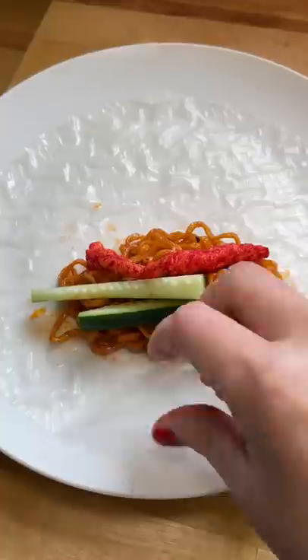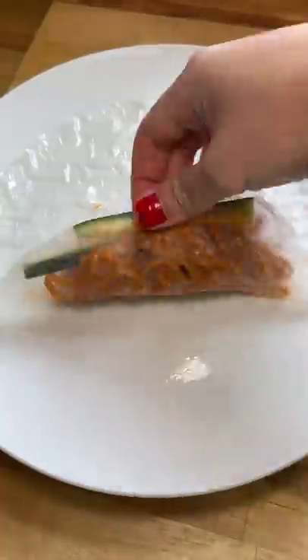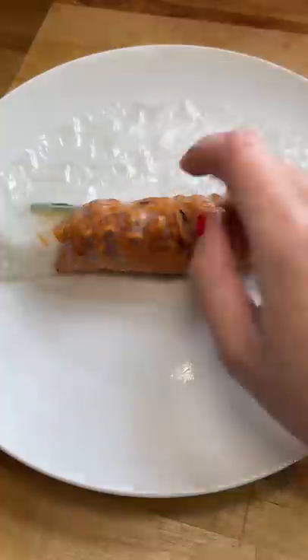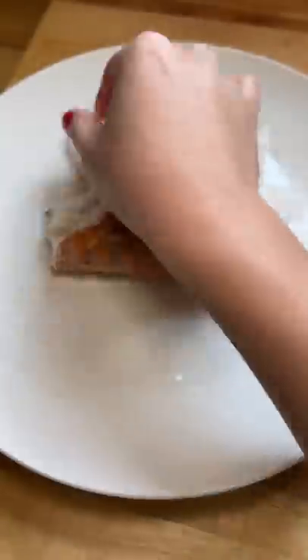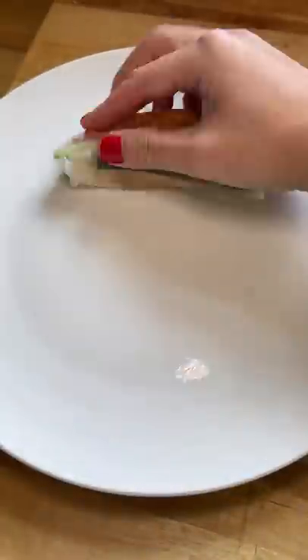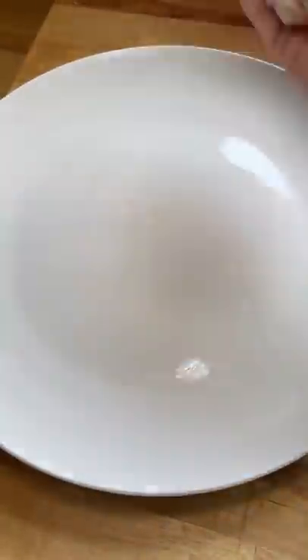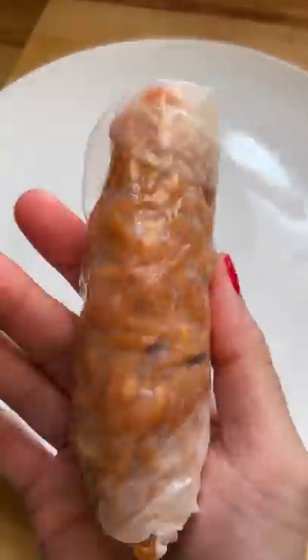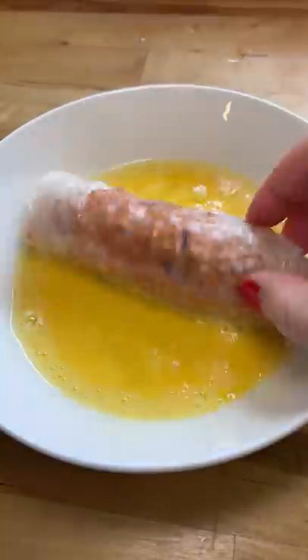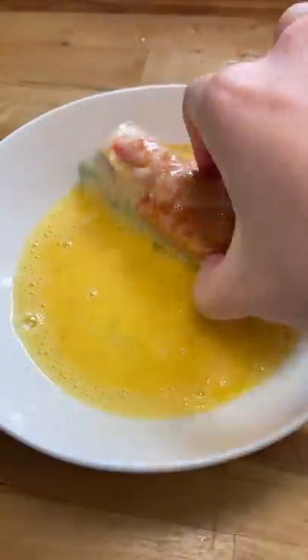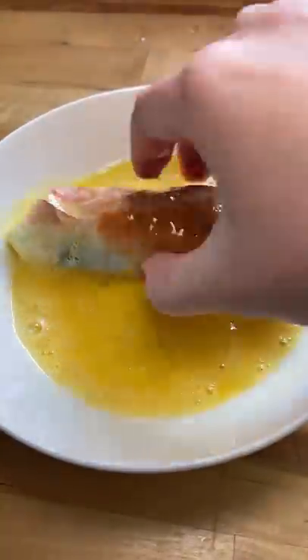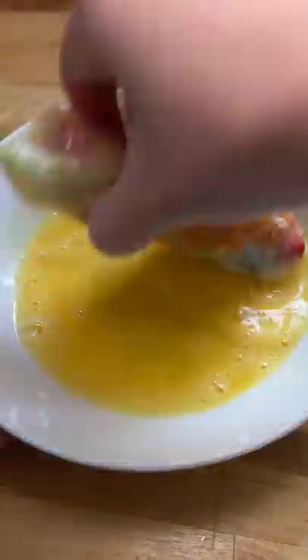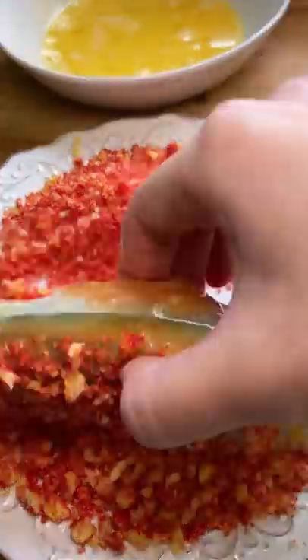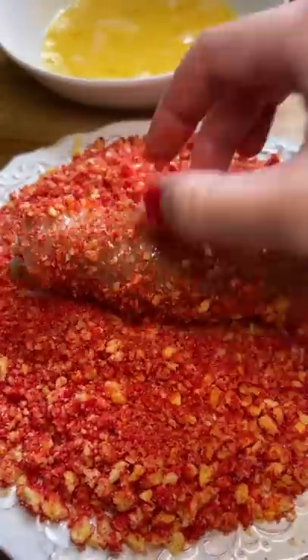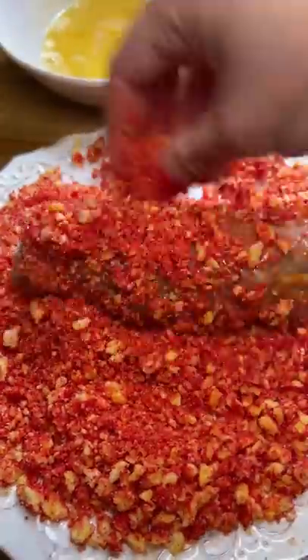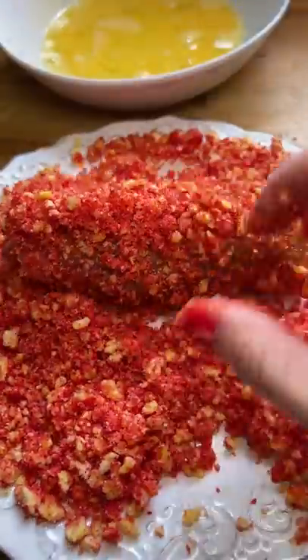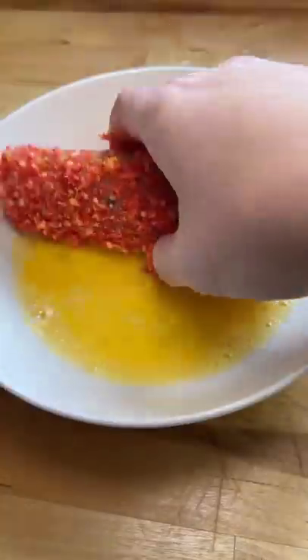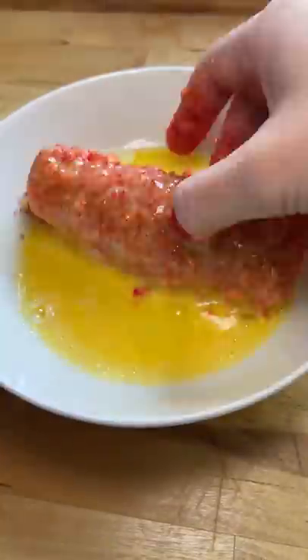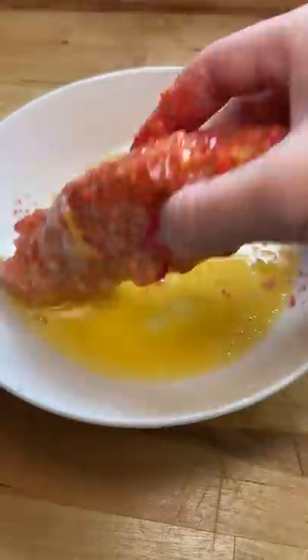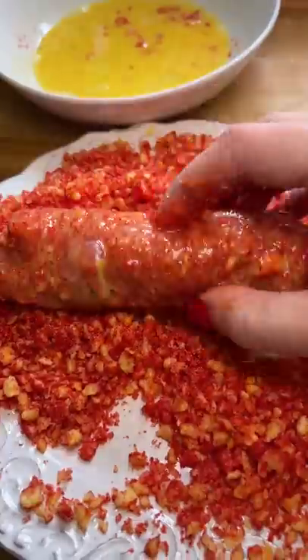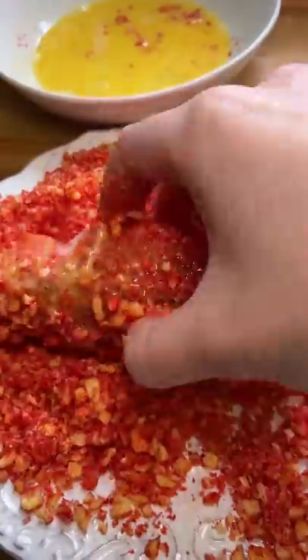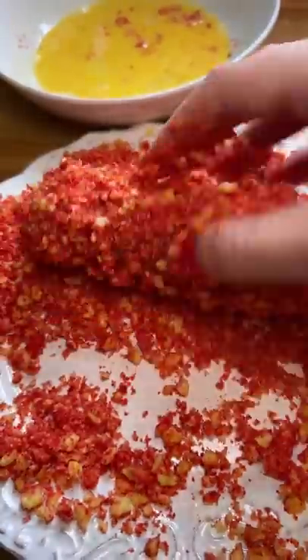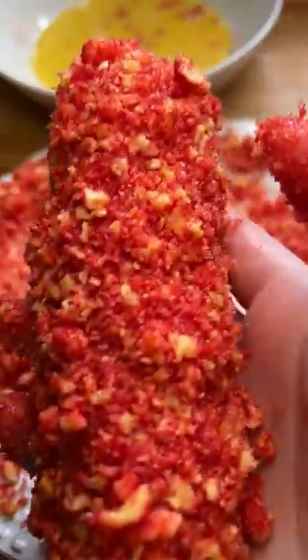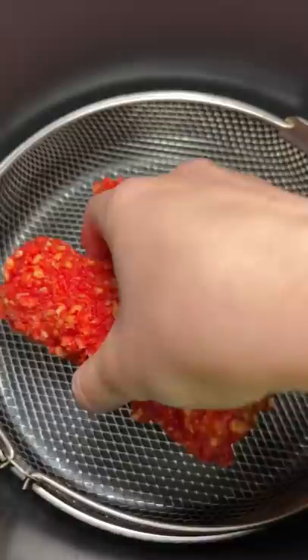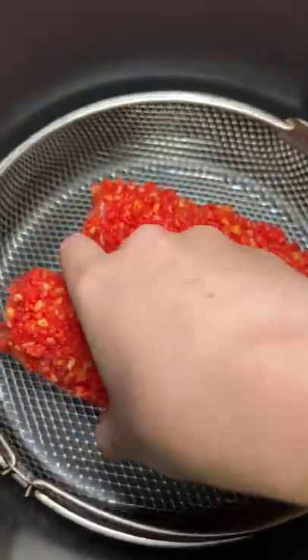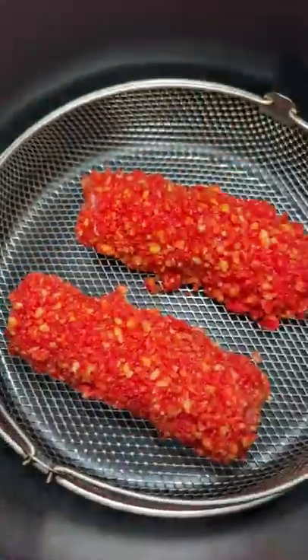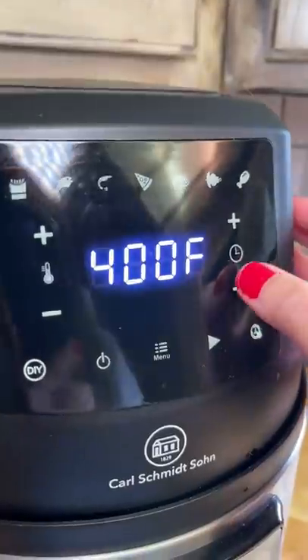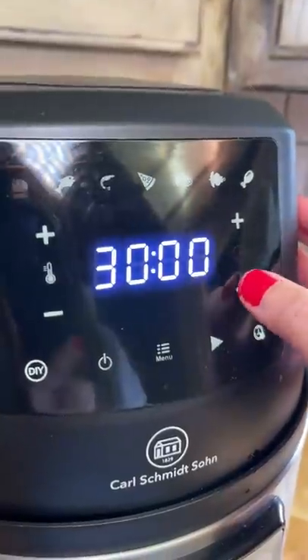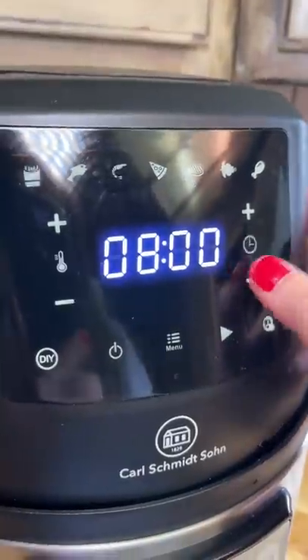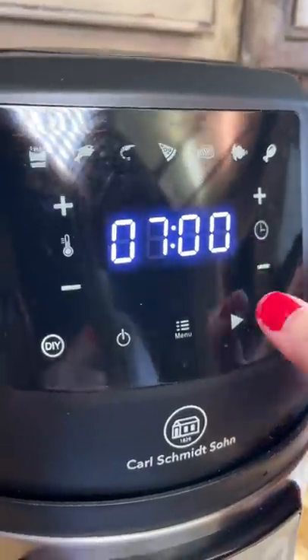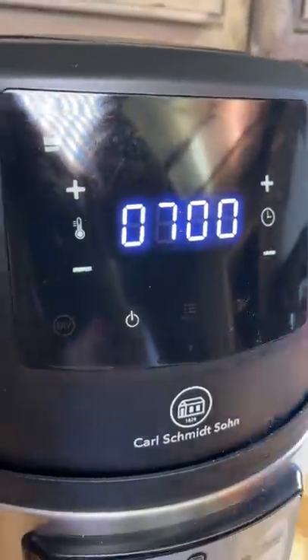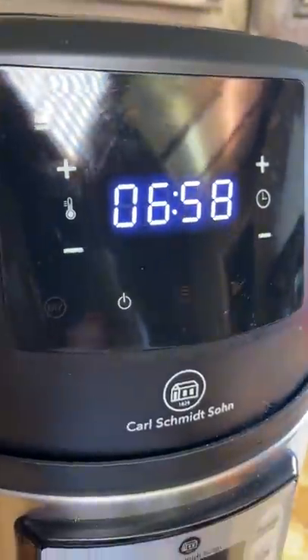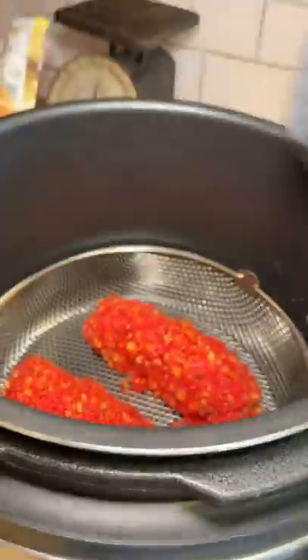I rolled it up and dipped it in egg wash and the hot cheetos dust. I put it back in the egg wash again since it wasn't sticking as well as I wanted it to, and then back into the dust. I put it in the air fryer for 7 minutes at 400 degrees Fahrenheit and it's good to go.